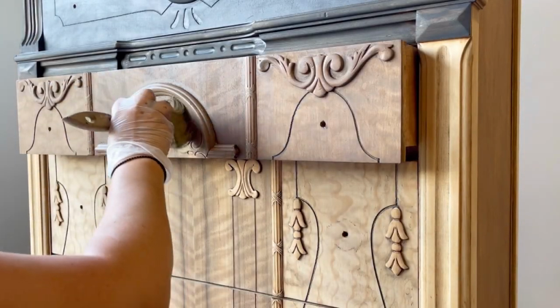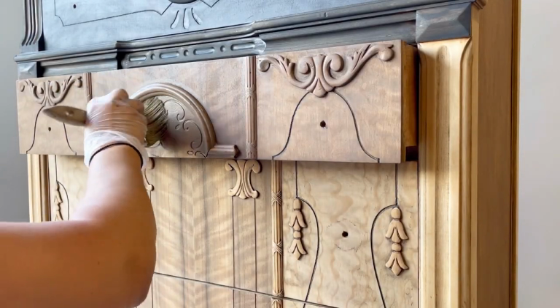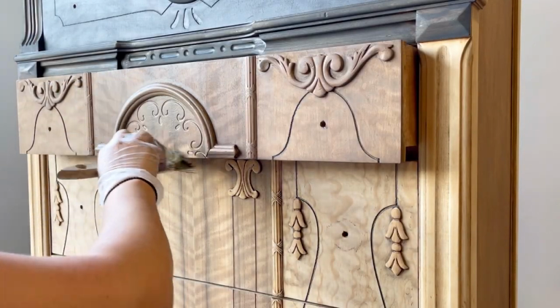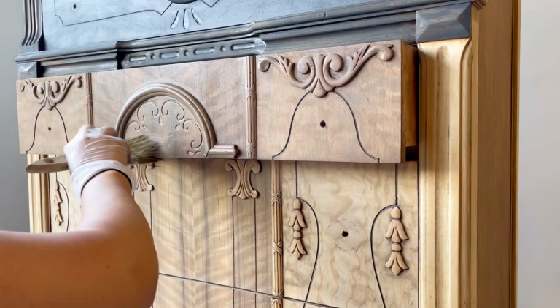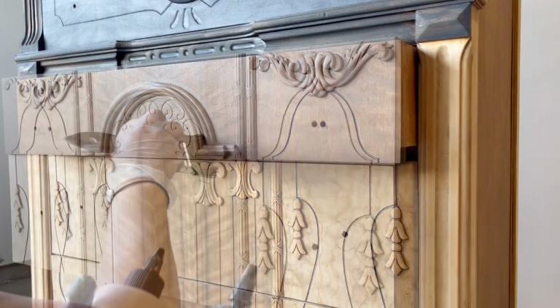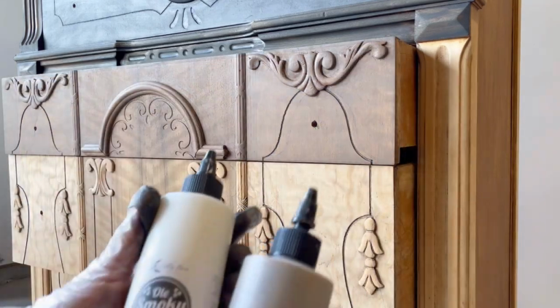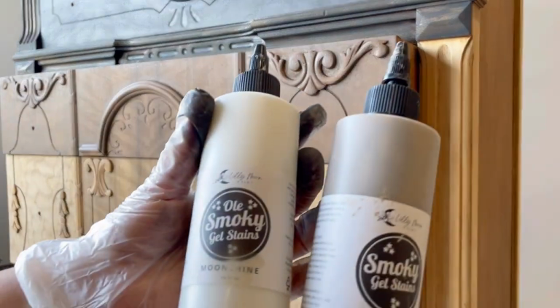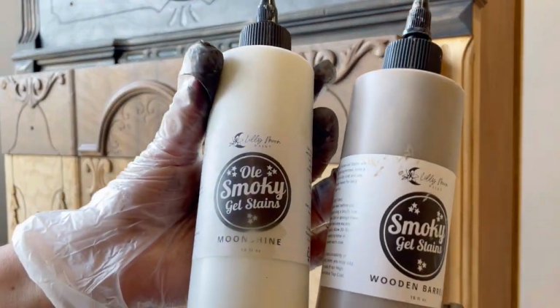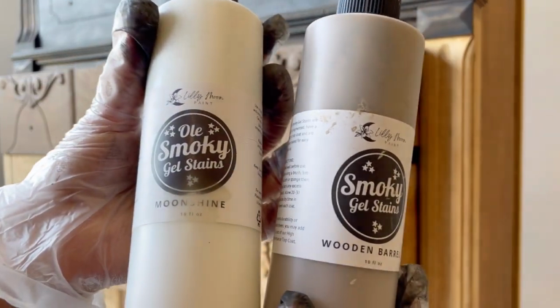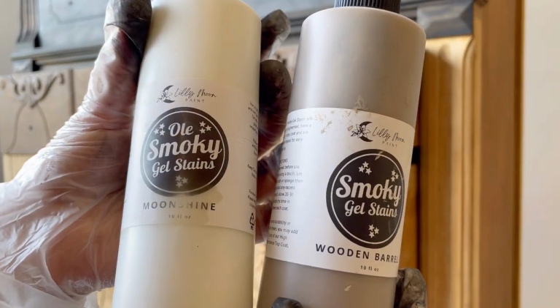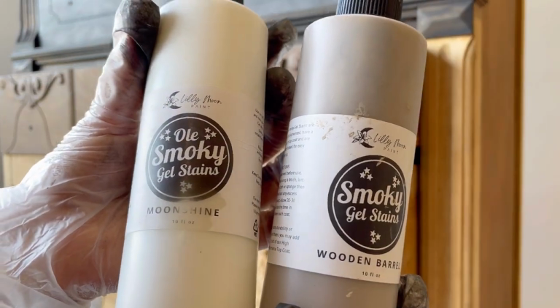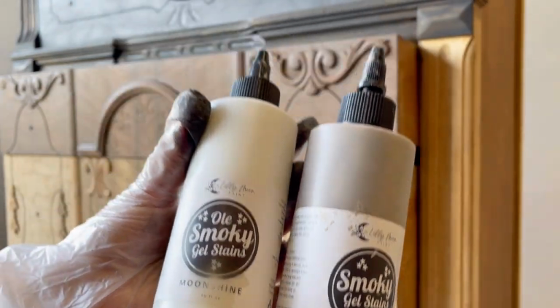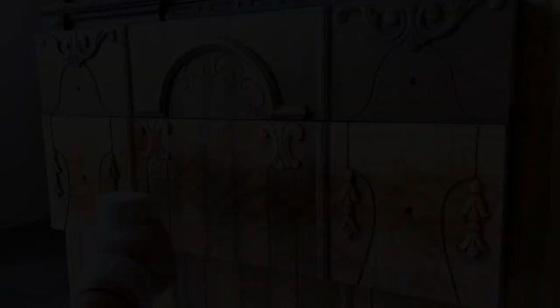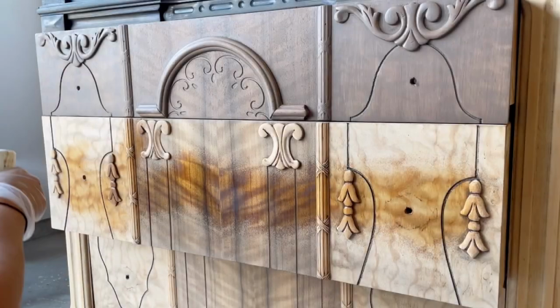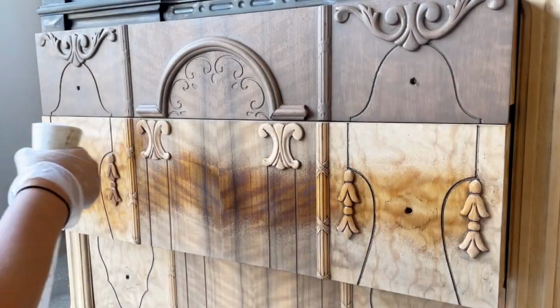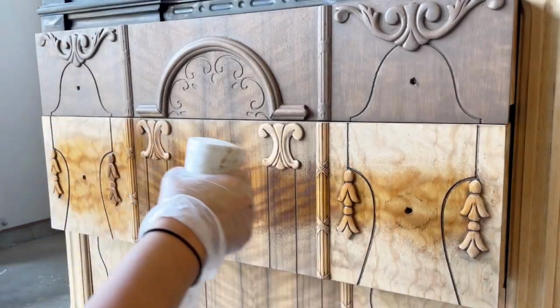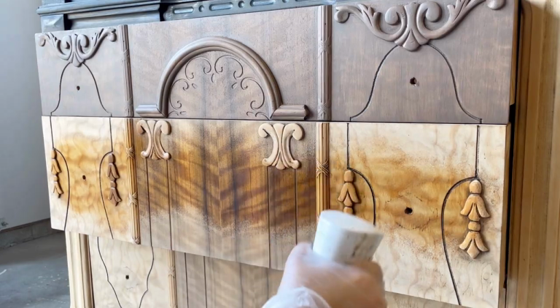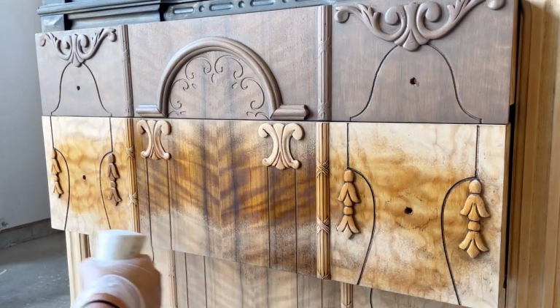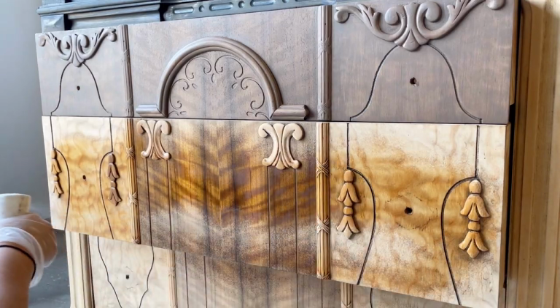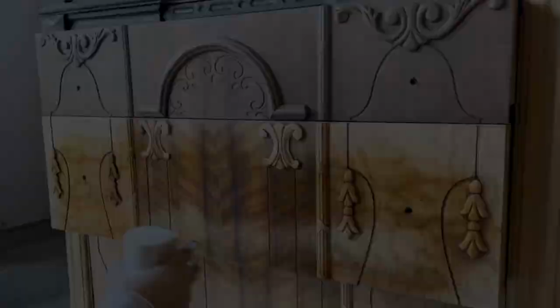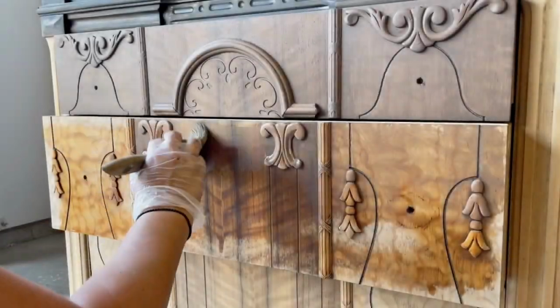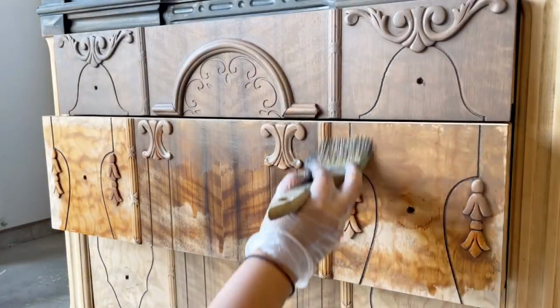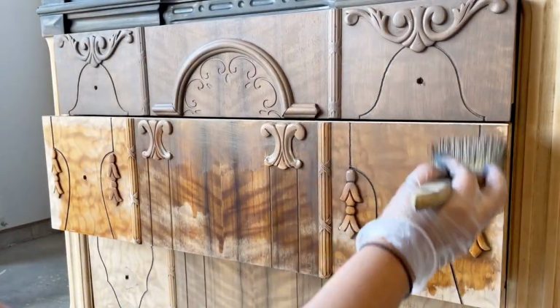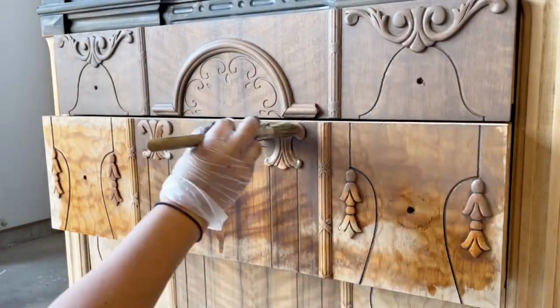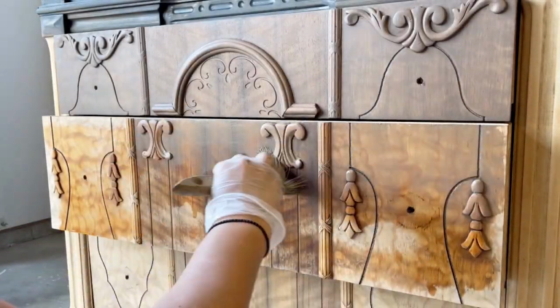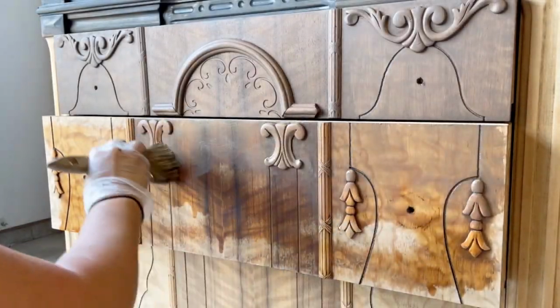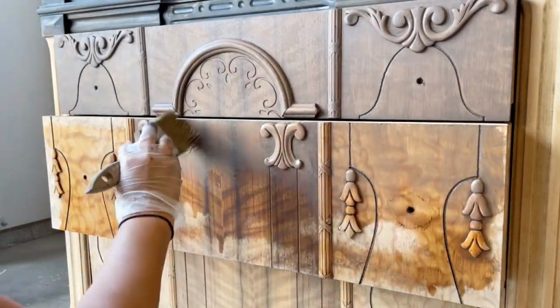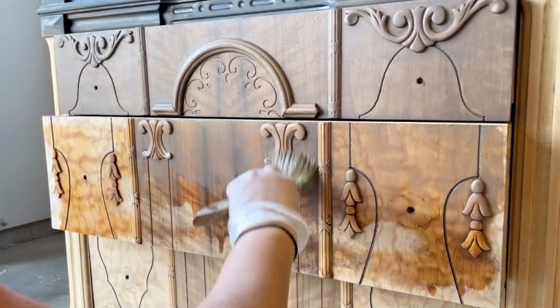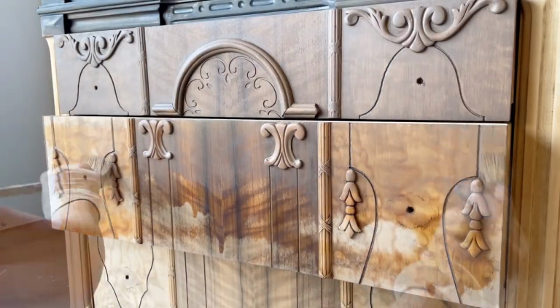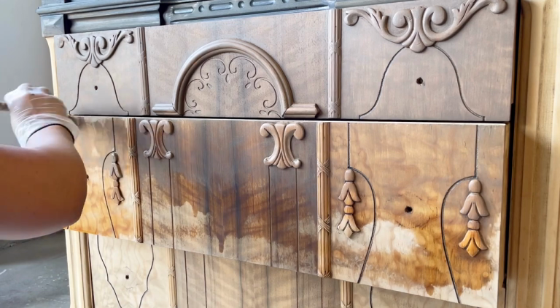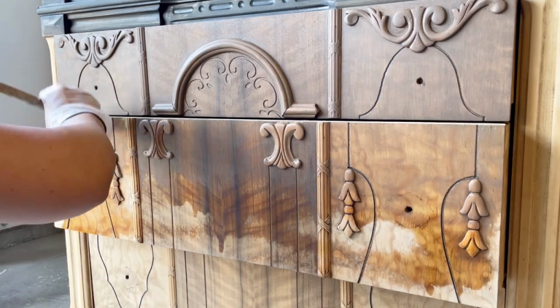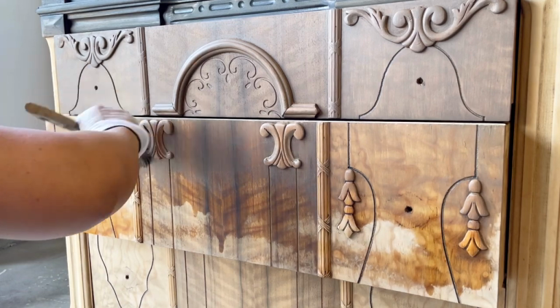The next color I'll be introducing is a mix of half Moonshine and half Wooden Barrel. All the gel stains that you see me using today are from Lily Moon Paint.